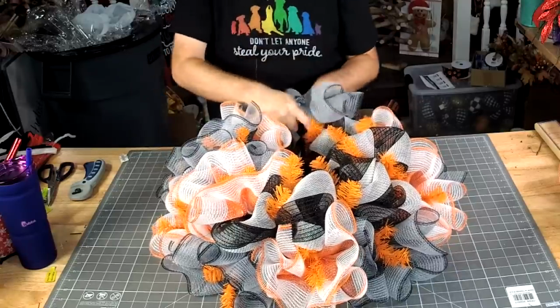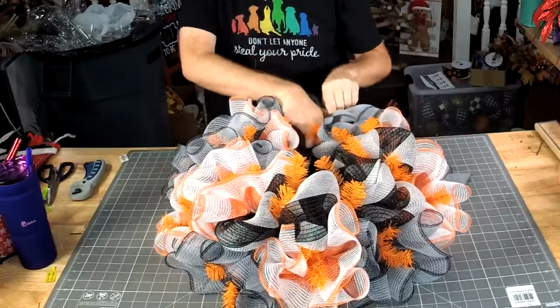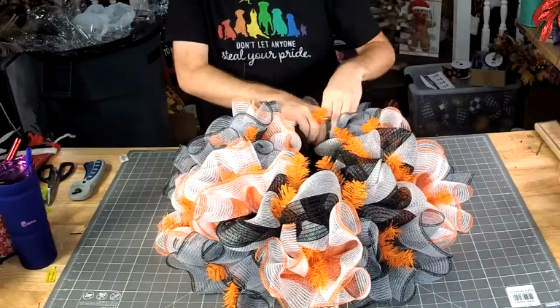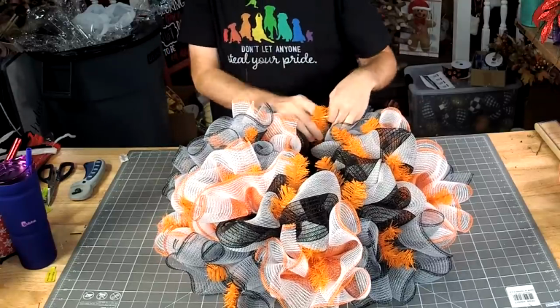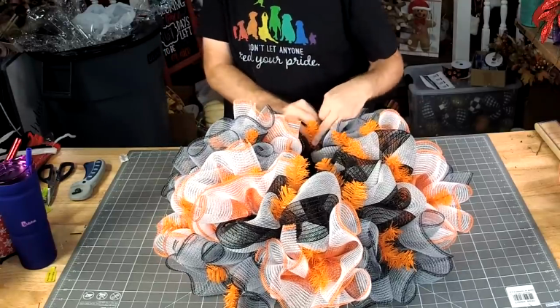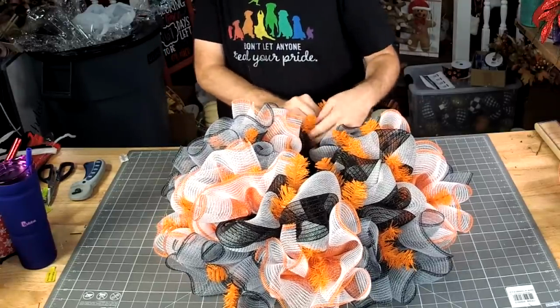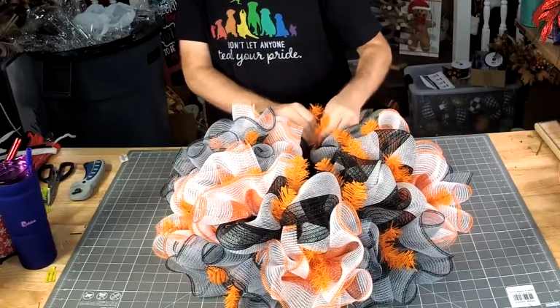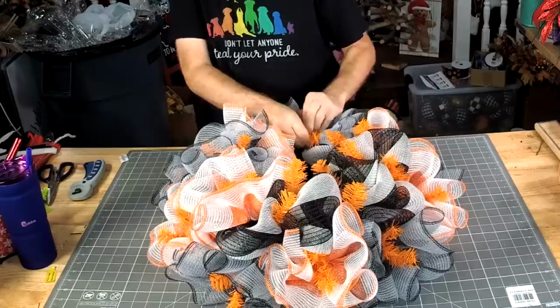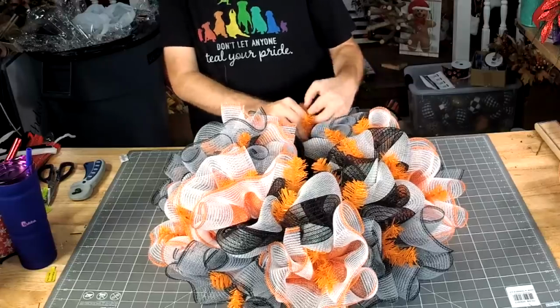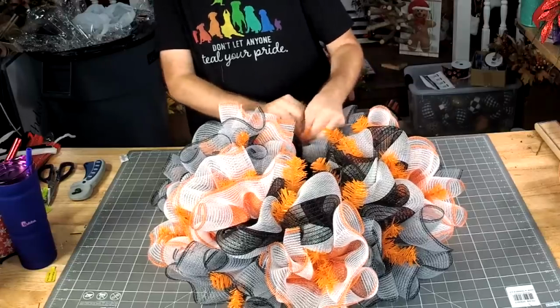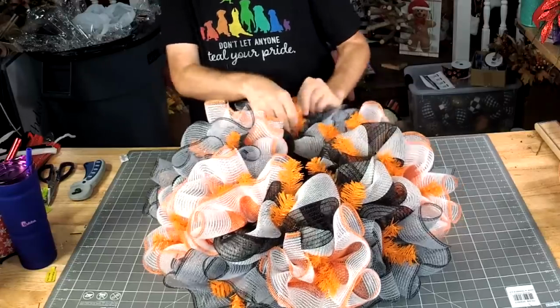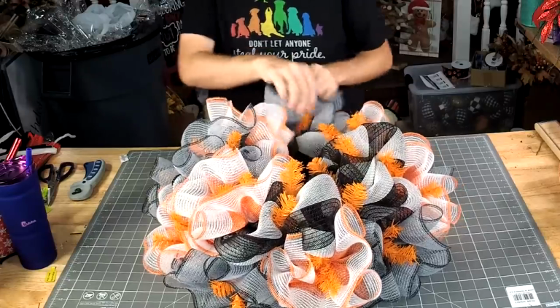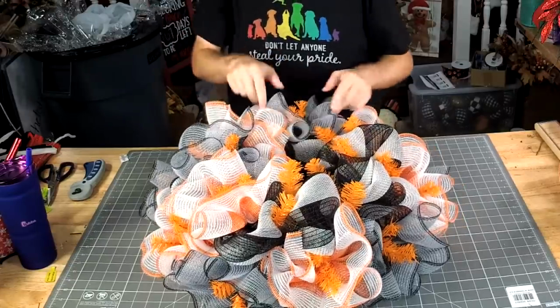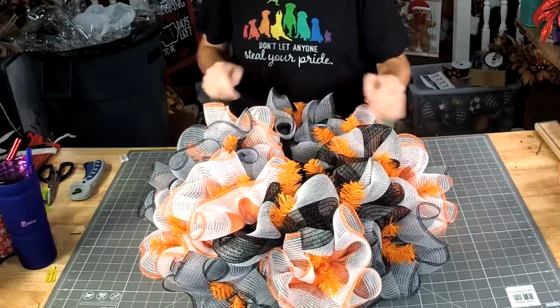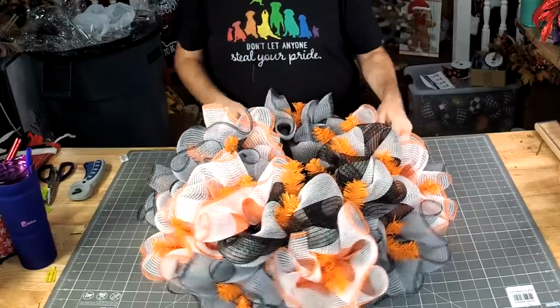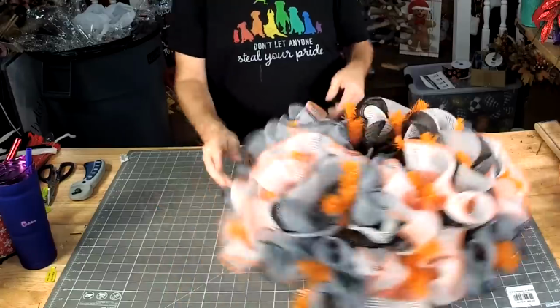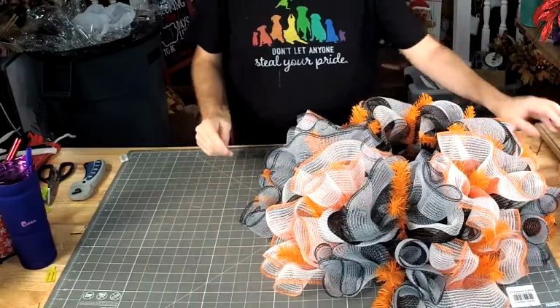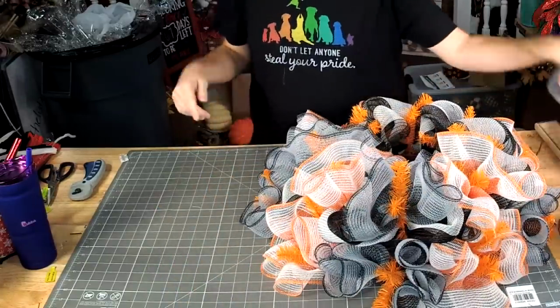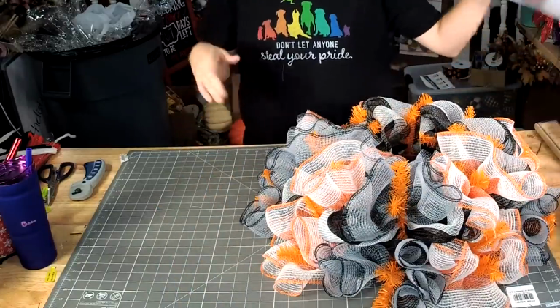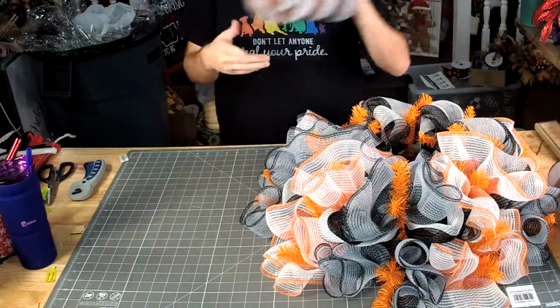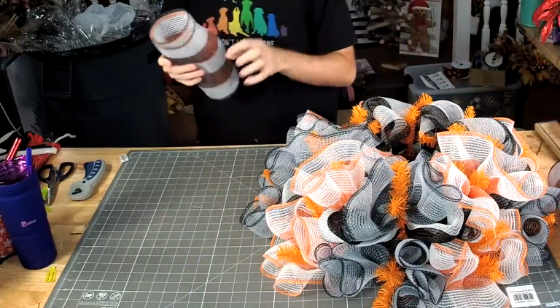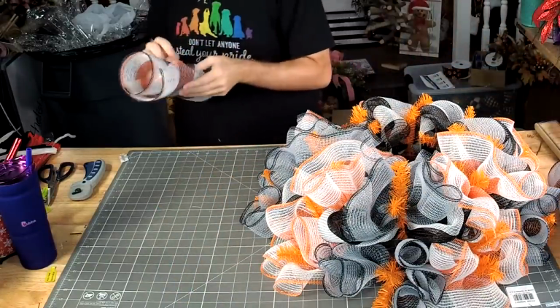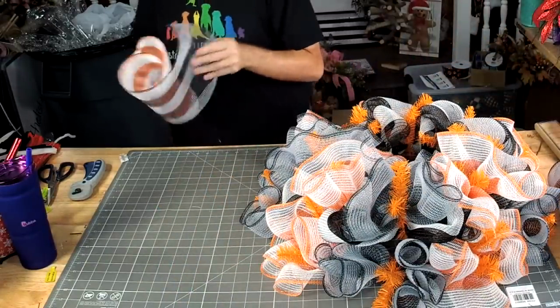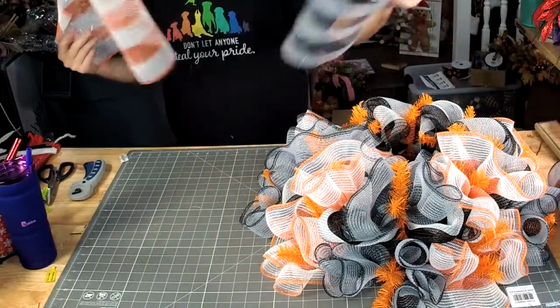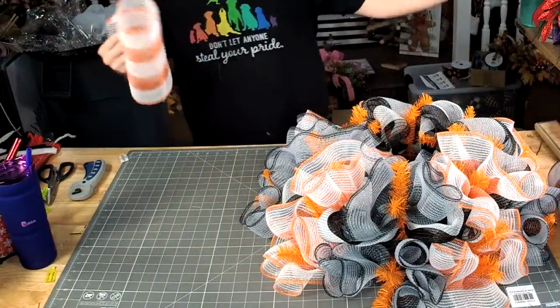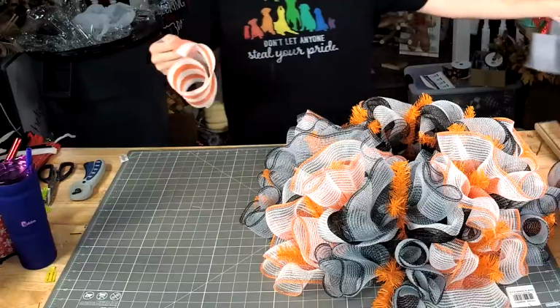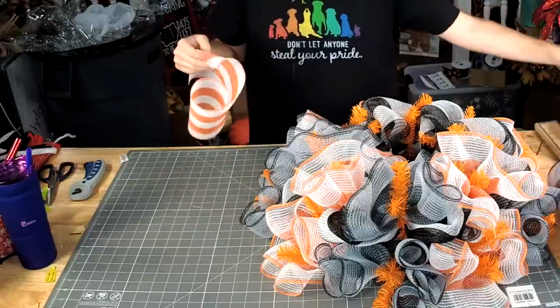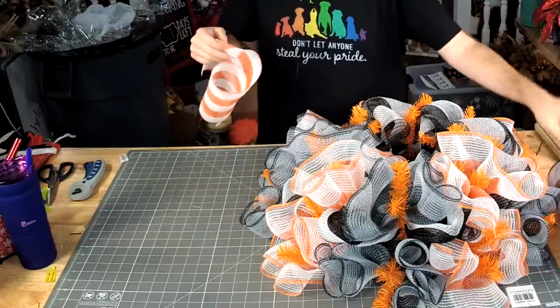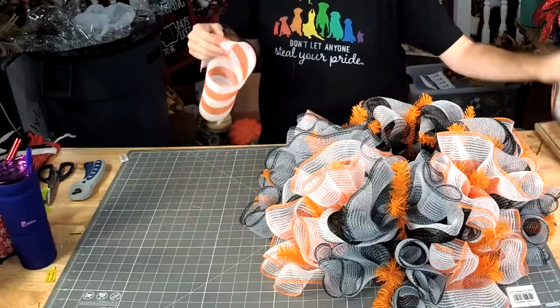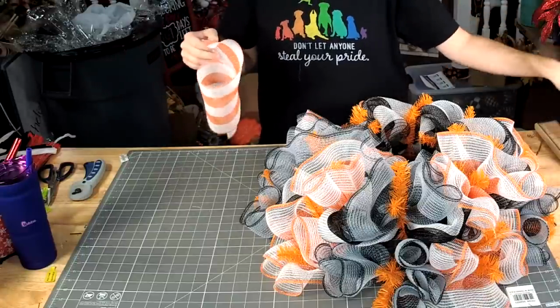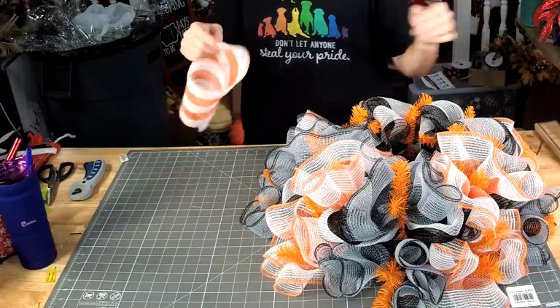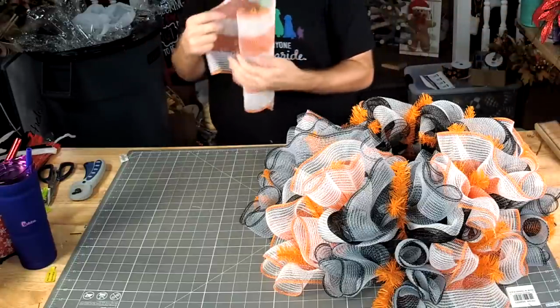Let's get these ruffles in here. The smaller the ruffle, it's going to look more like a little bow tie pasta — which is really good if you fry them and dip them in some spinach and artichoke dip.